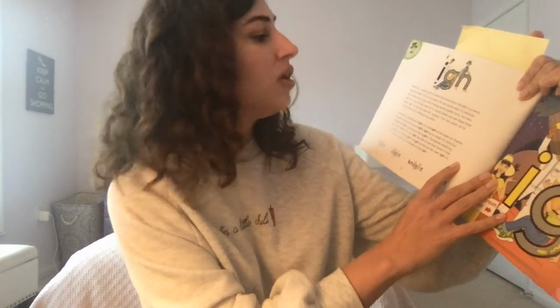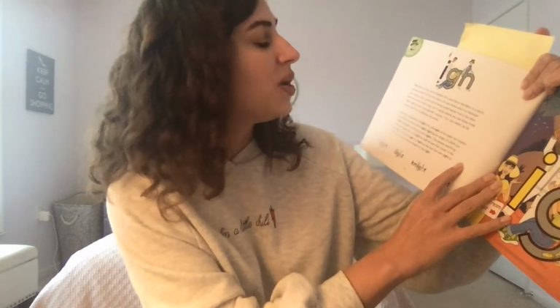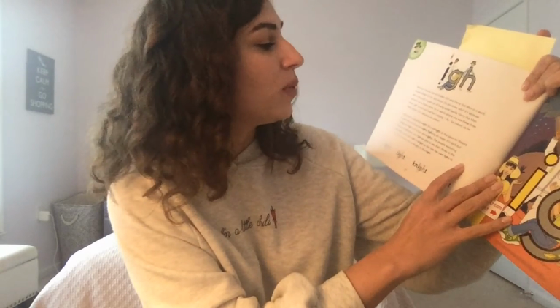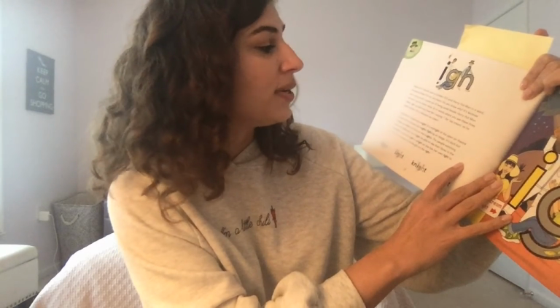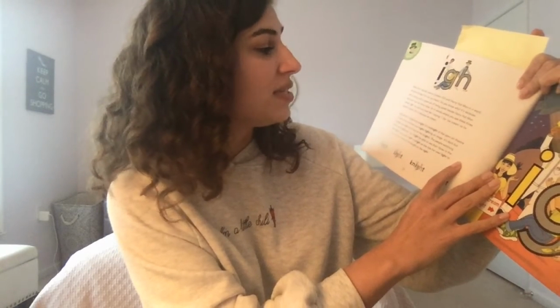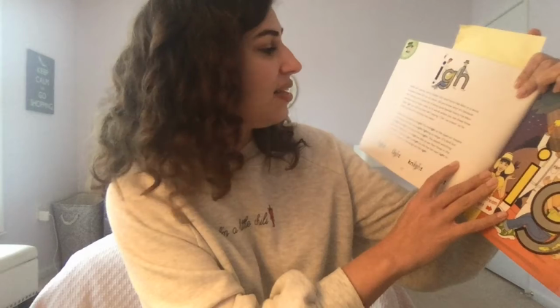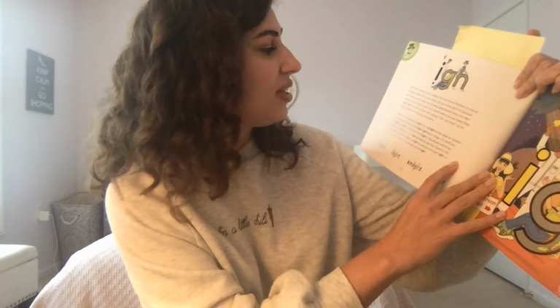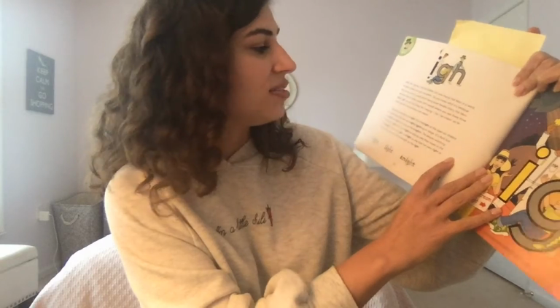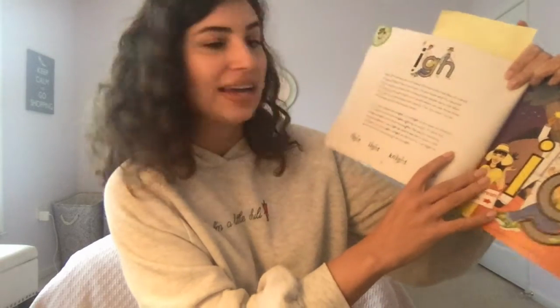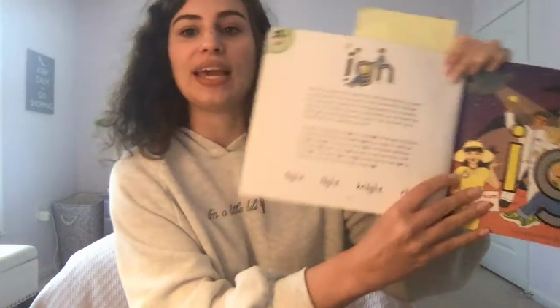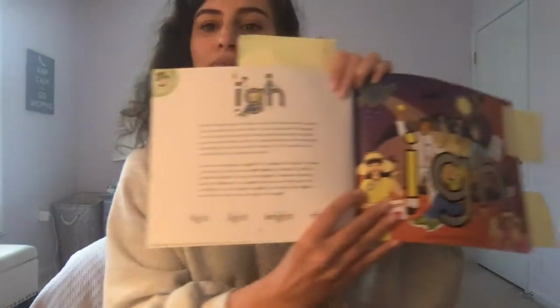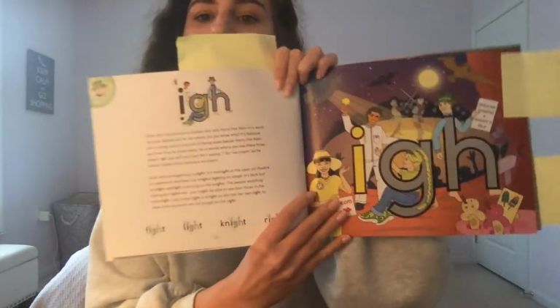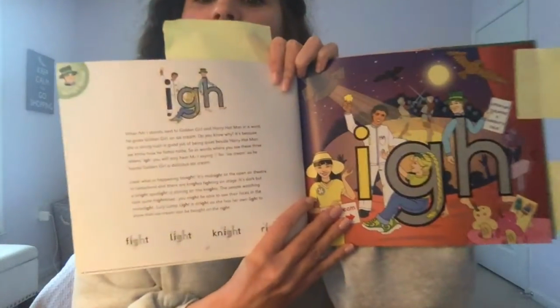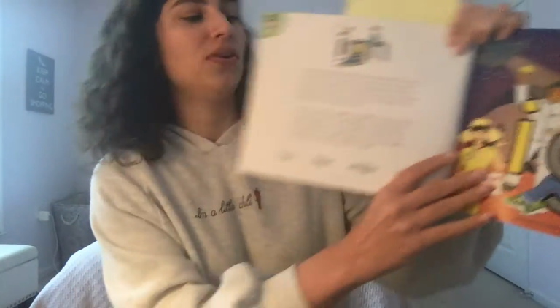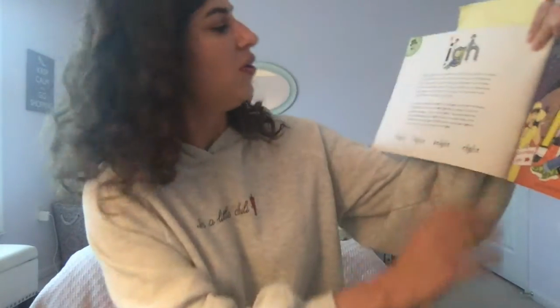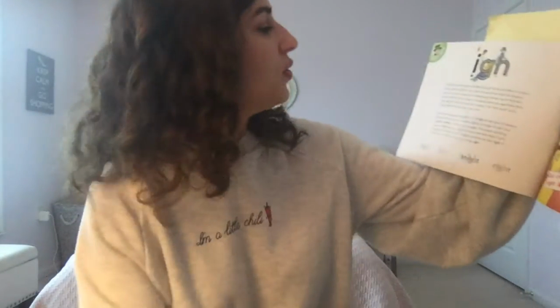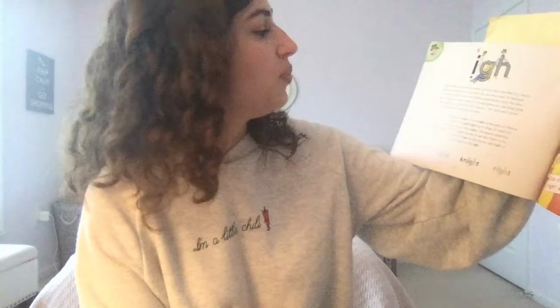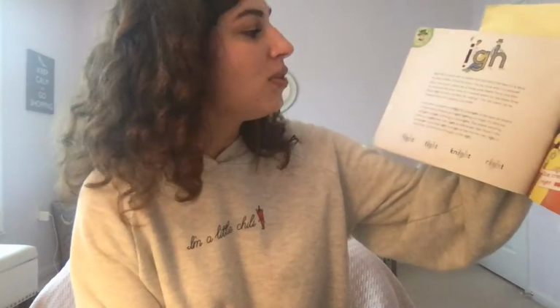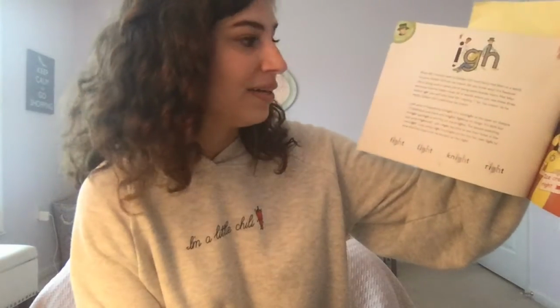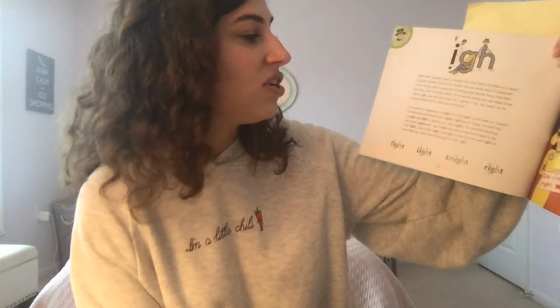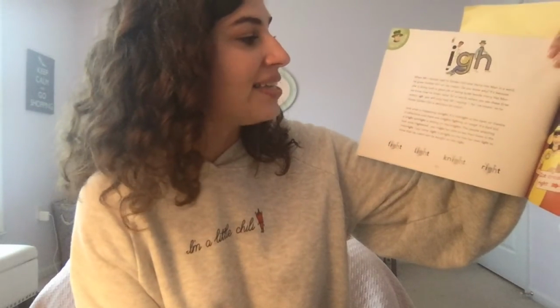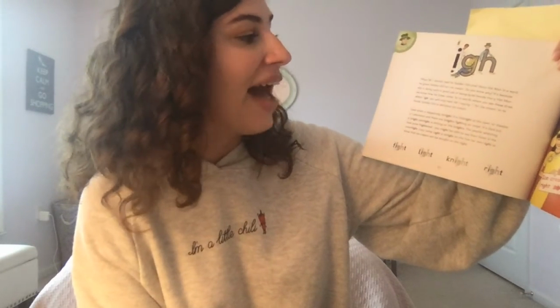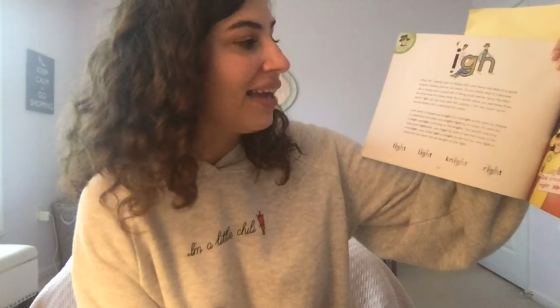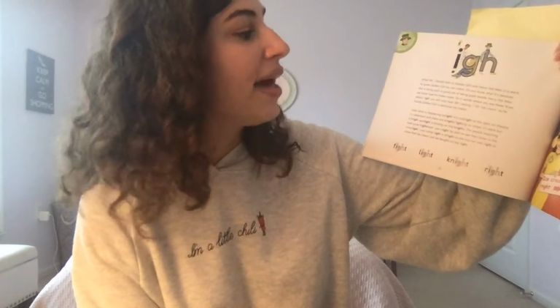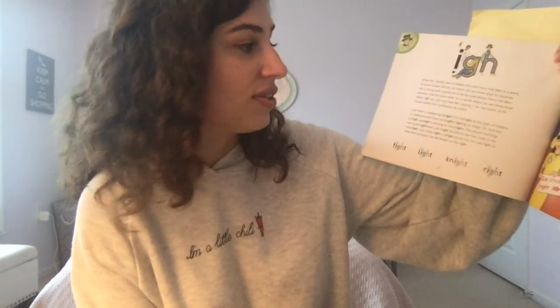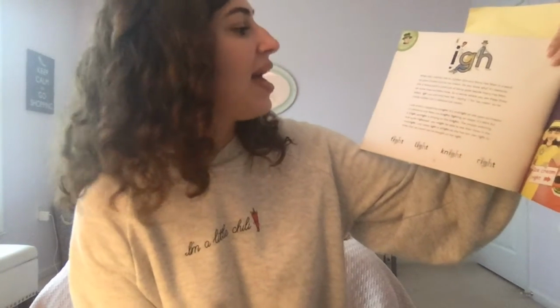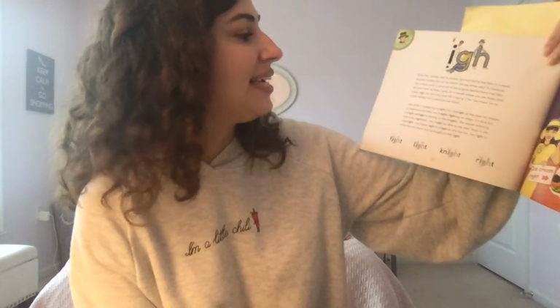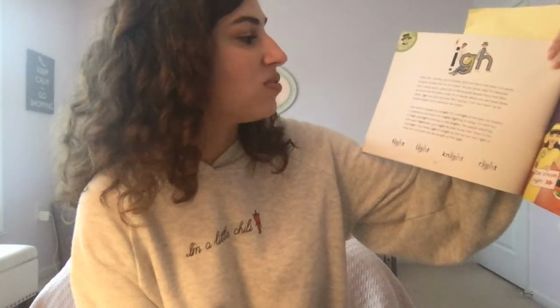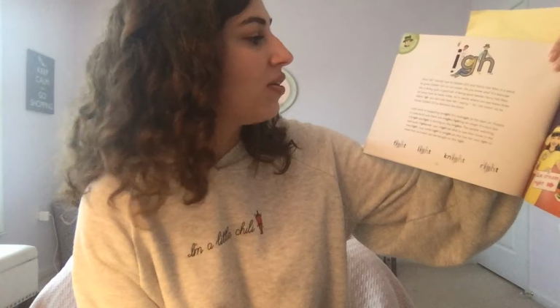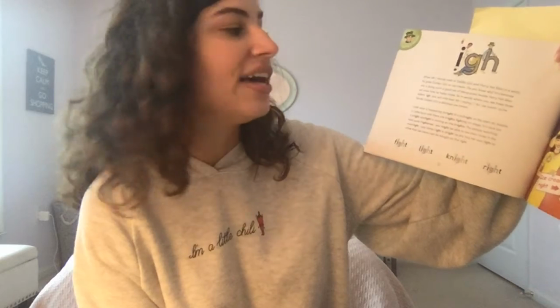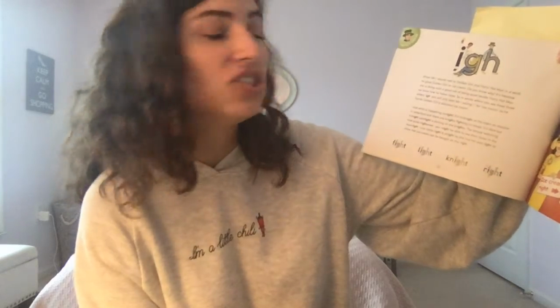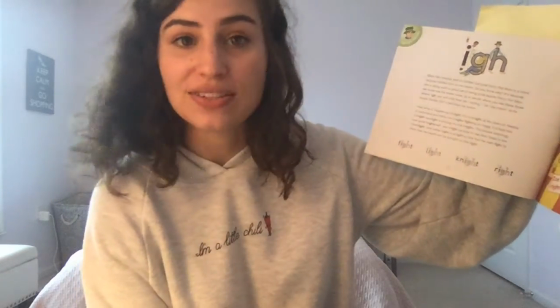So in words where you see these three letters I-G-H, you will only hear Mr. I saying I for ice cream as he hands Golden Girl a delicious ice cream.